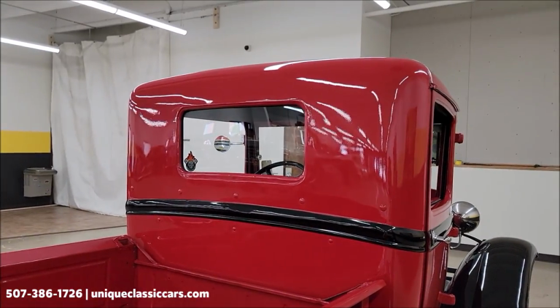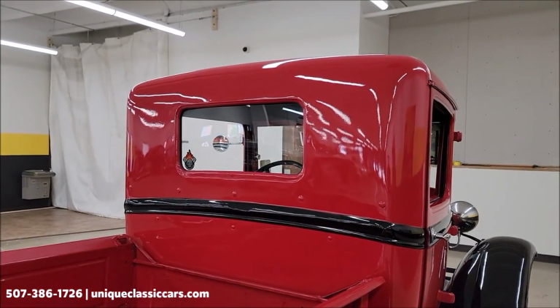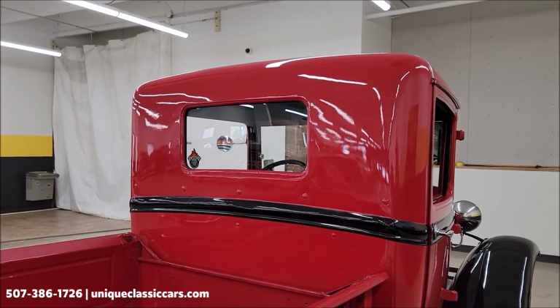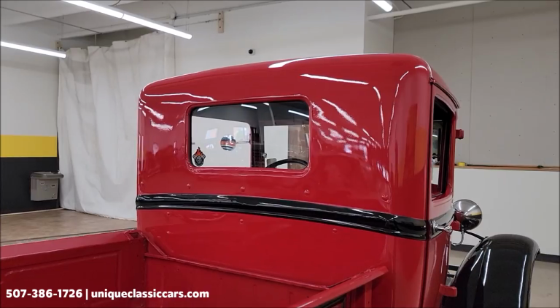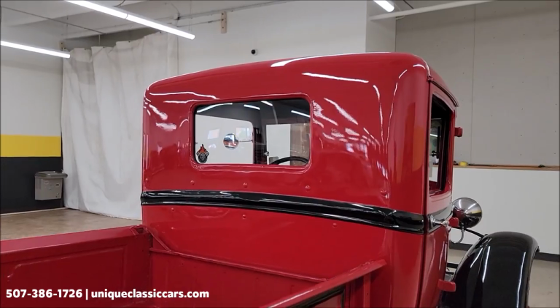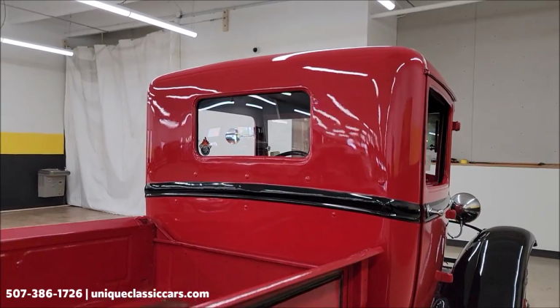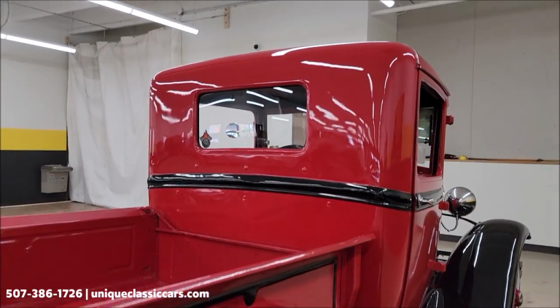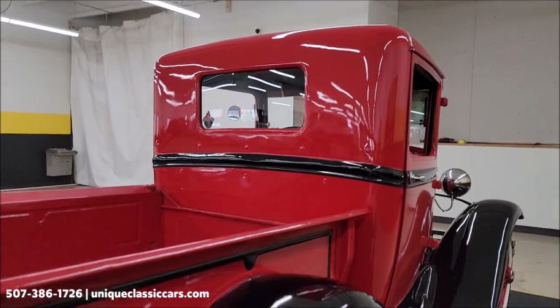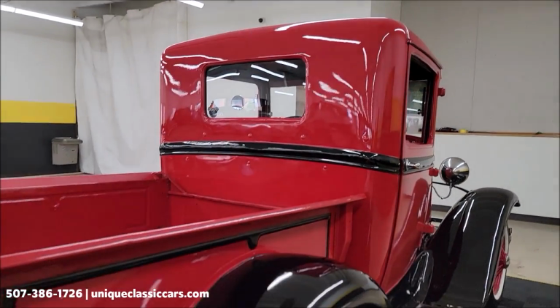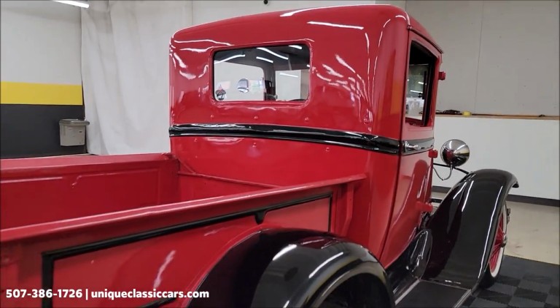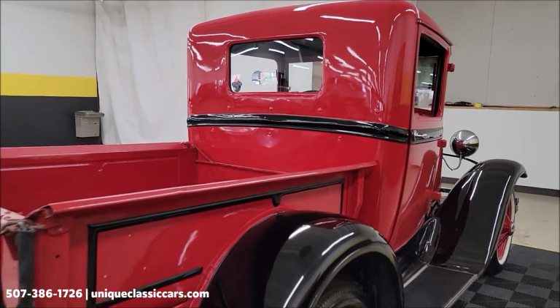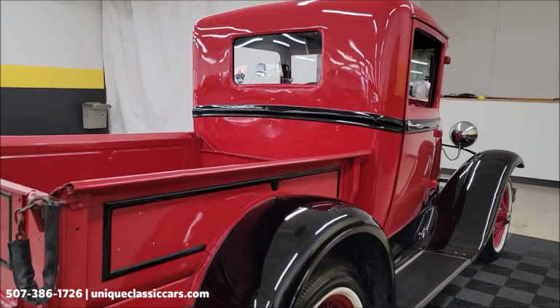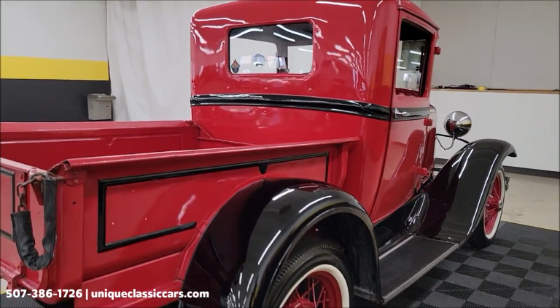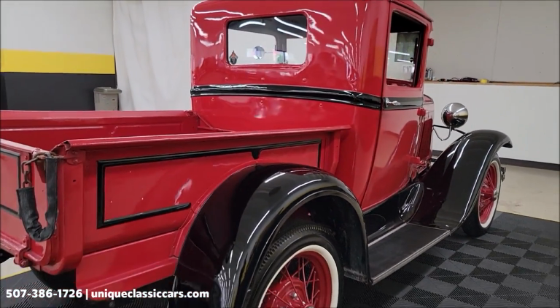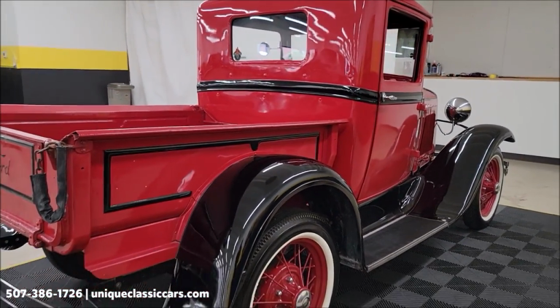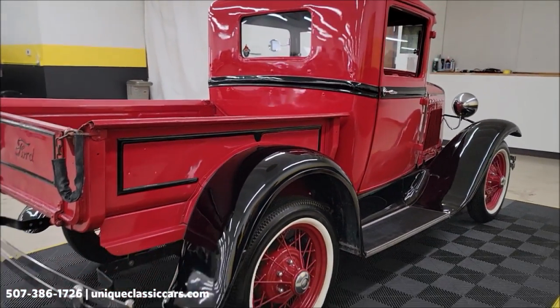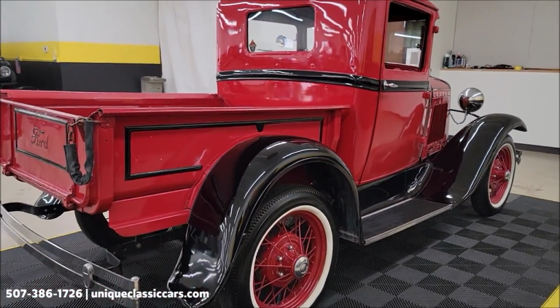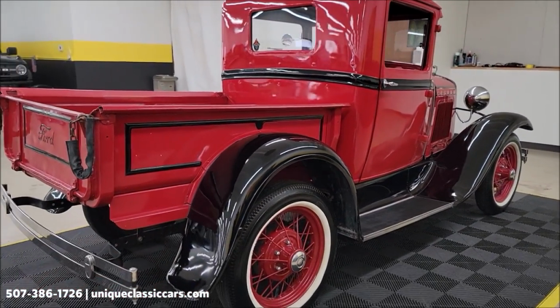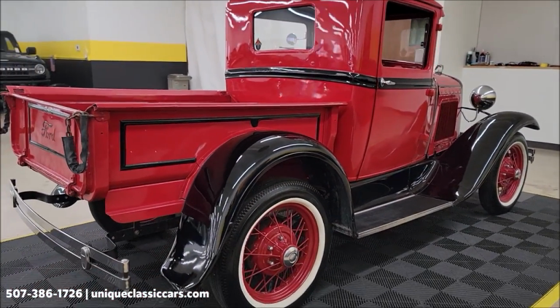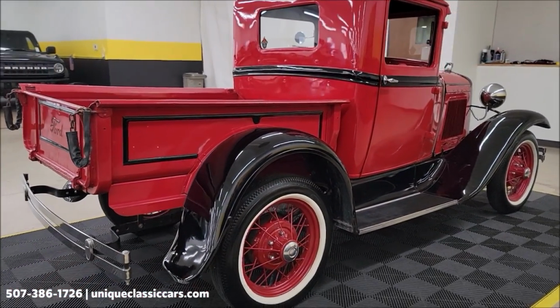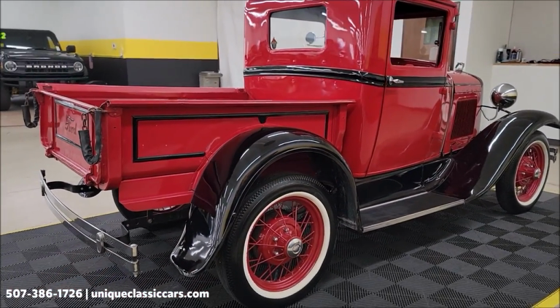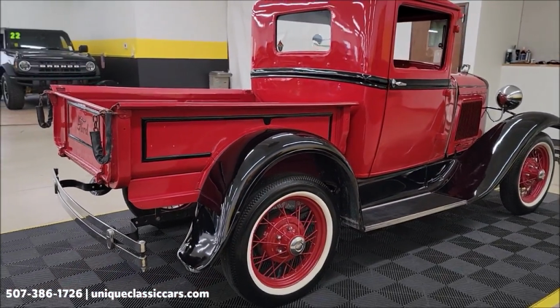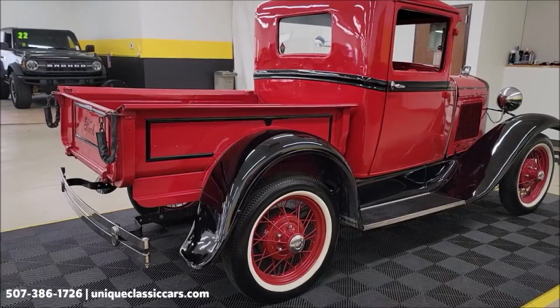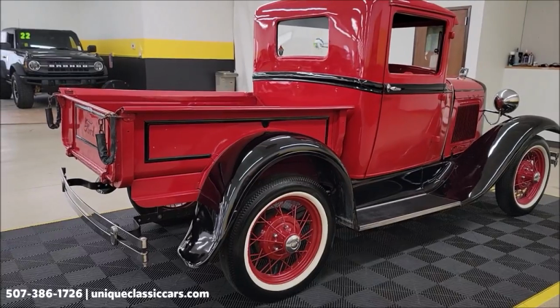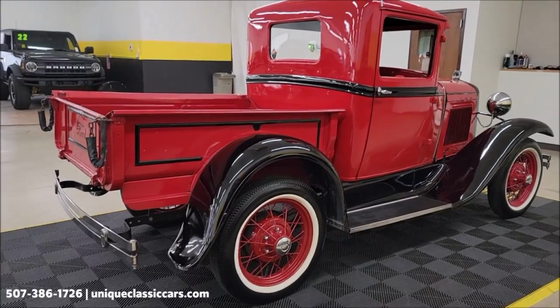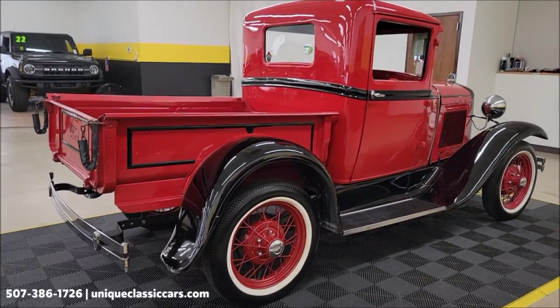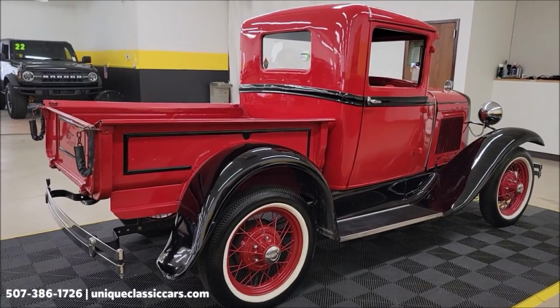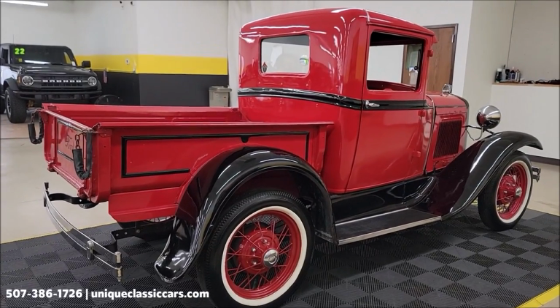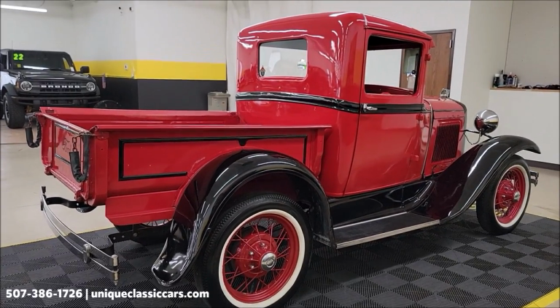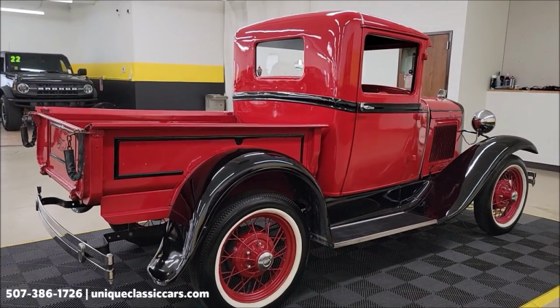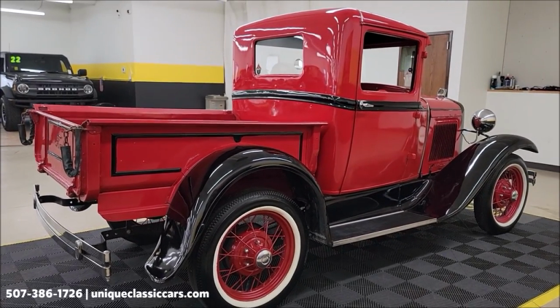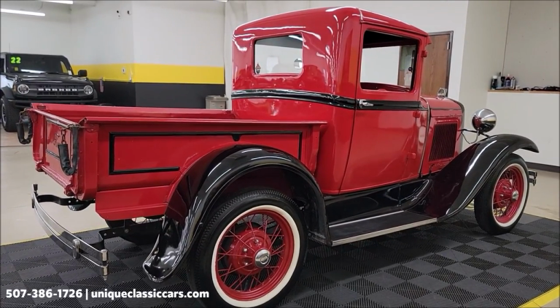Is the paint perfect on it? No. But does it definitely show well? Absolutely. It's a fun one for your local roll-ins, cruise-ins, and local shows.